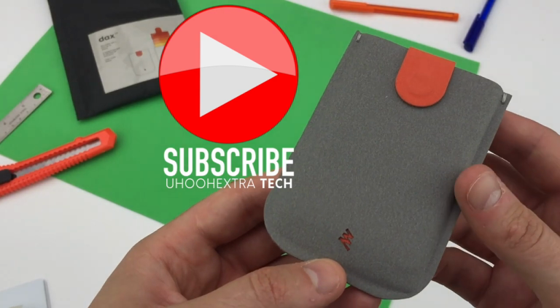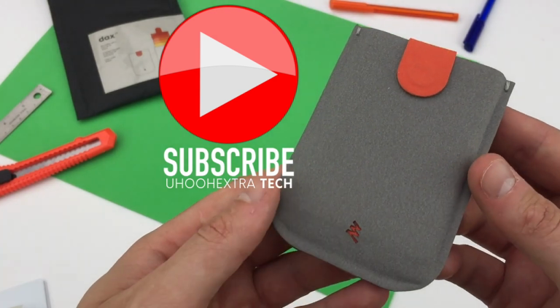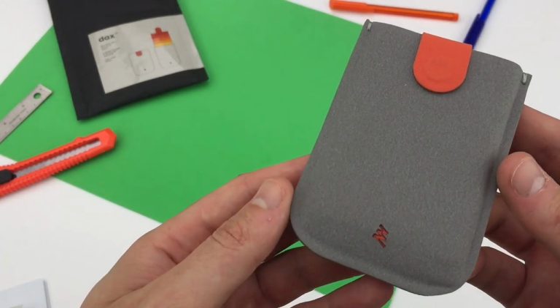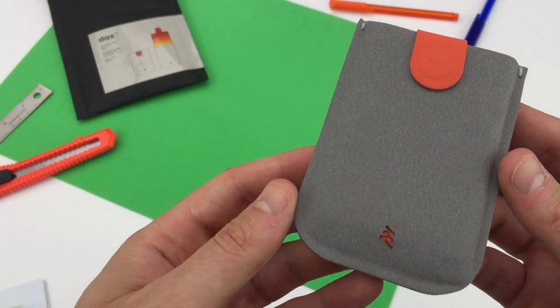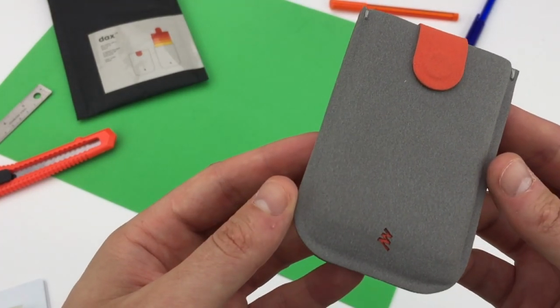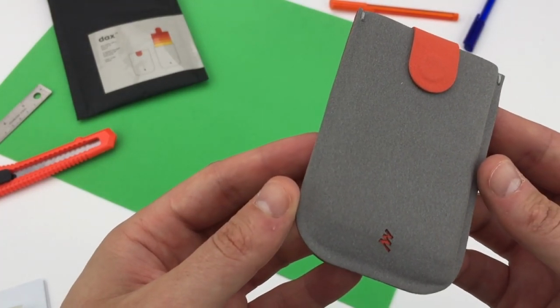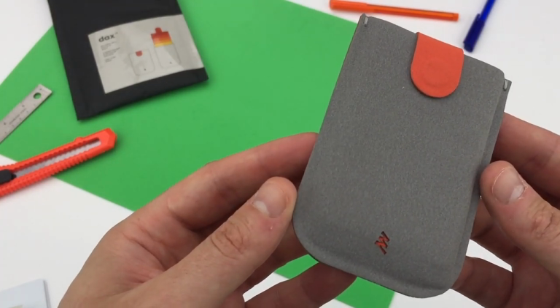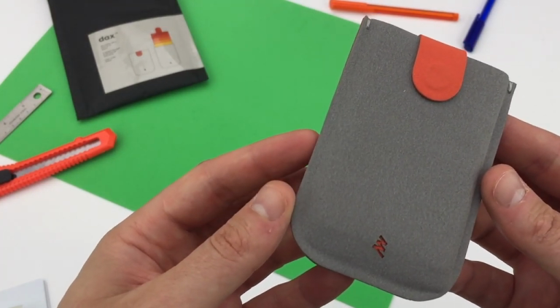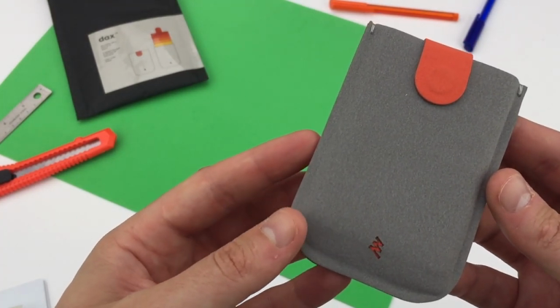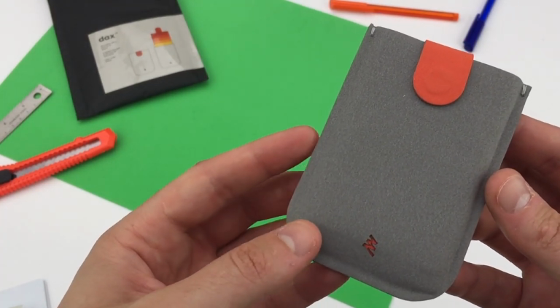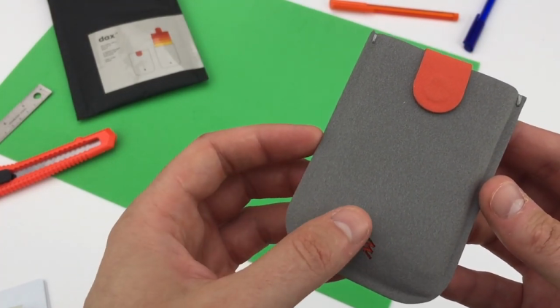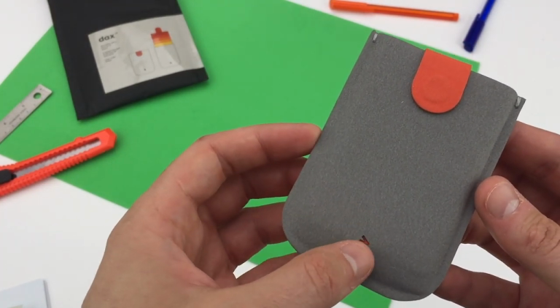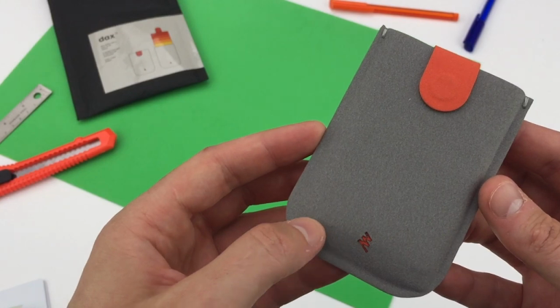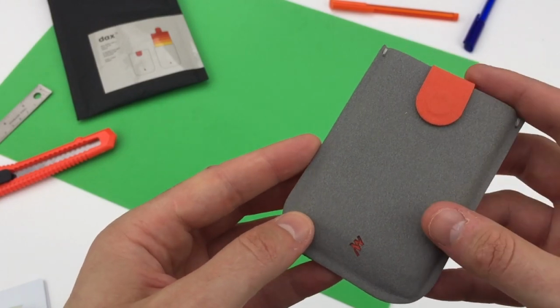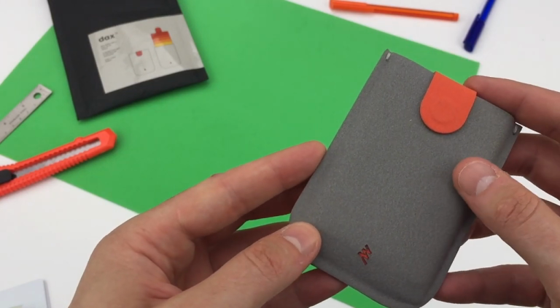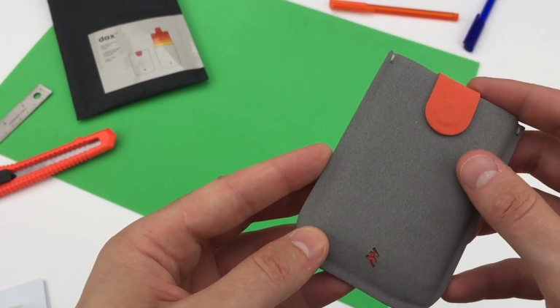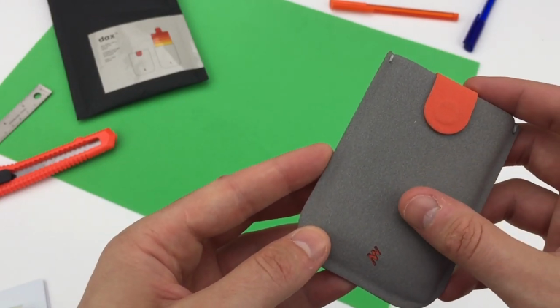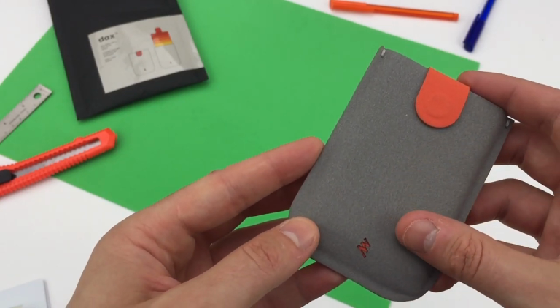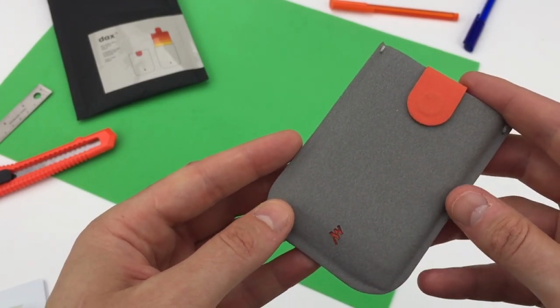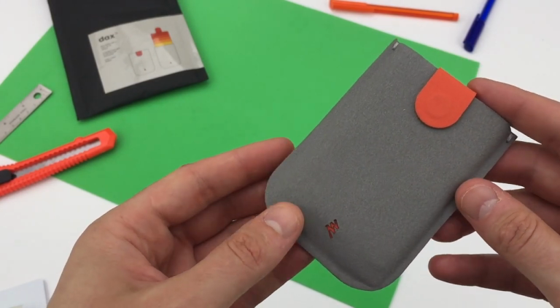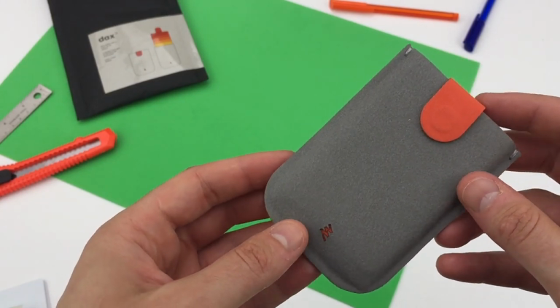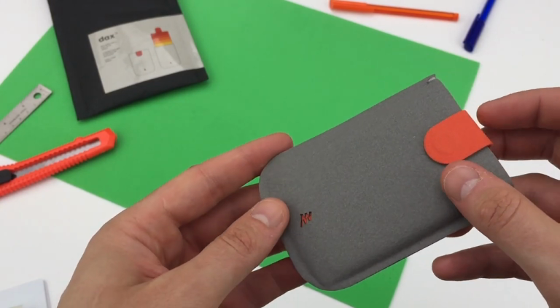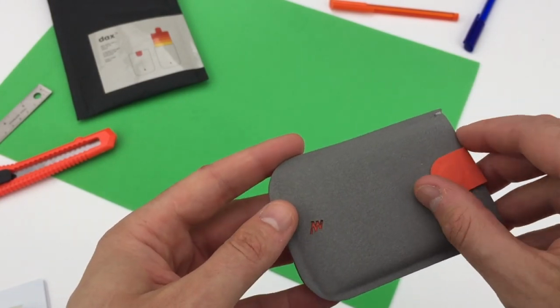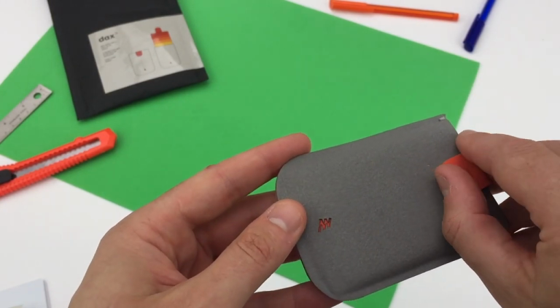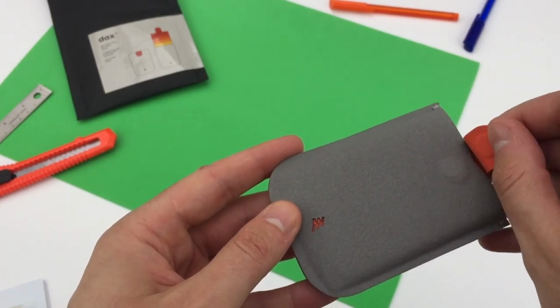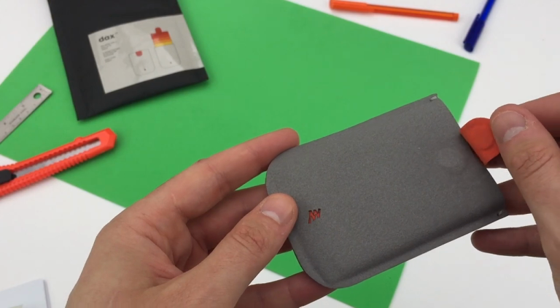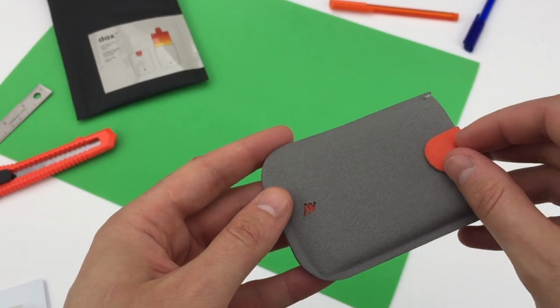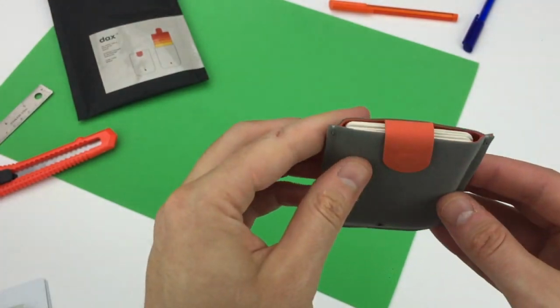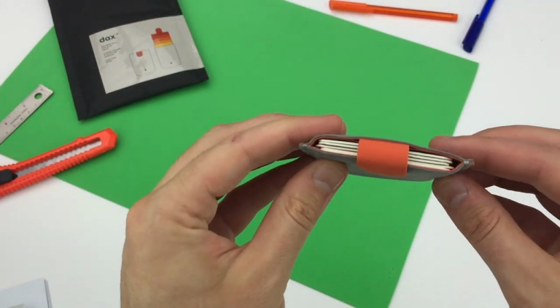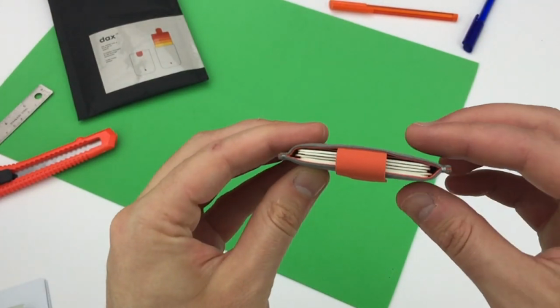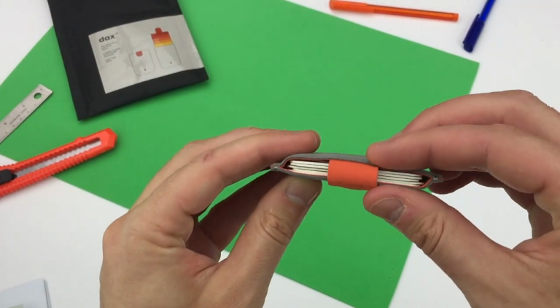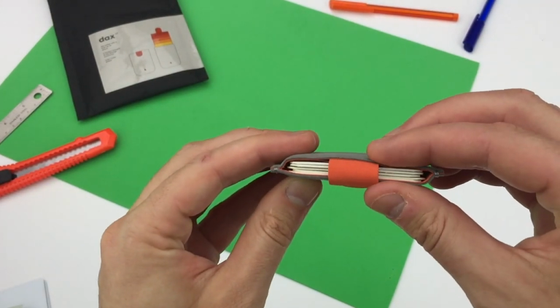This wallet will appeal to those that want a minimalist front pocket wallet. I like its functionality and its materials choice. So far it looks really special, offering a welcome alternative to an accessories market over-represented with leather wallets.